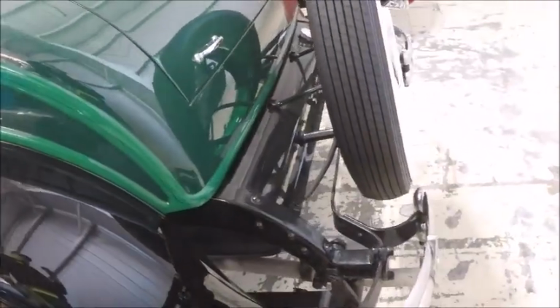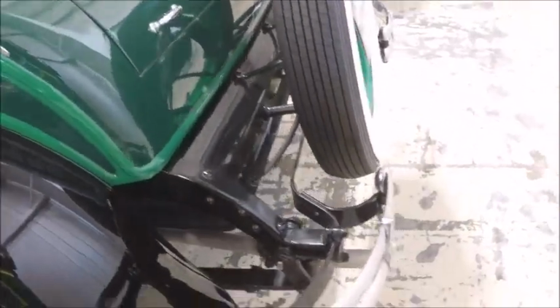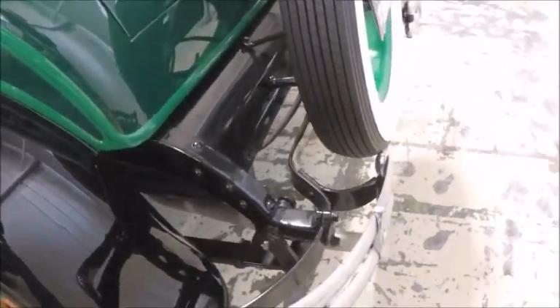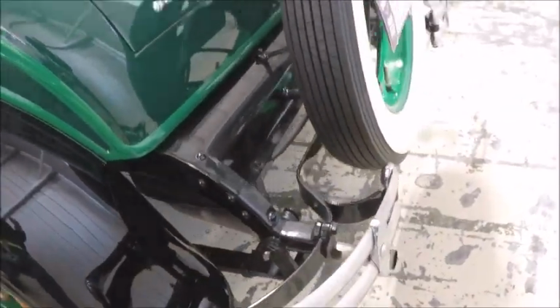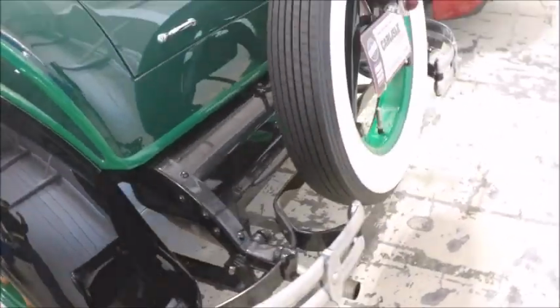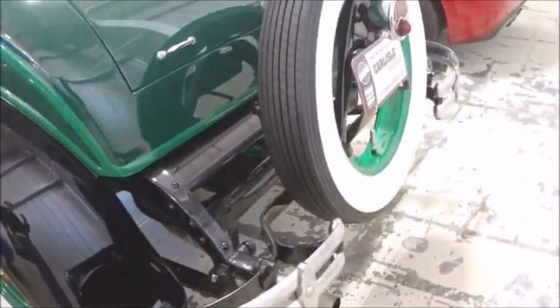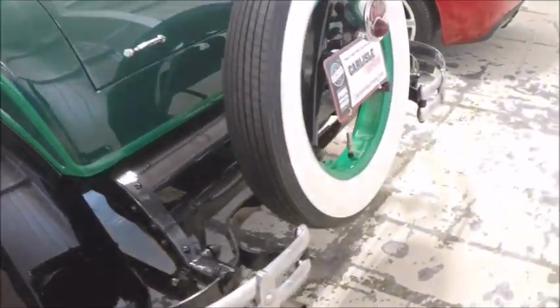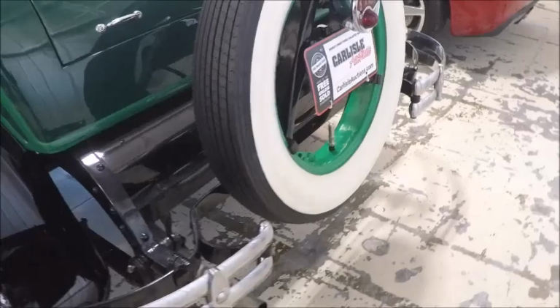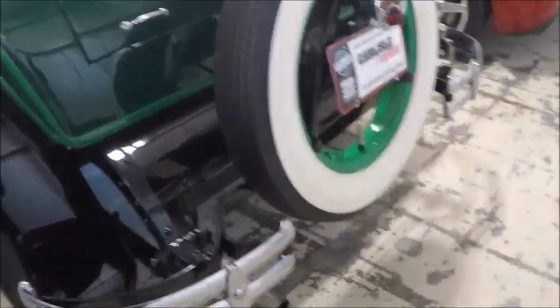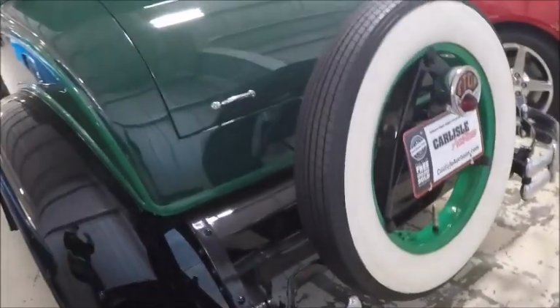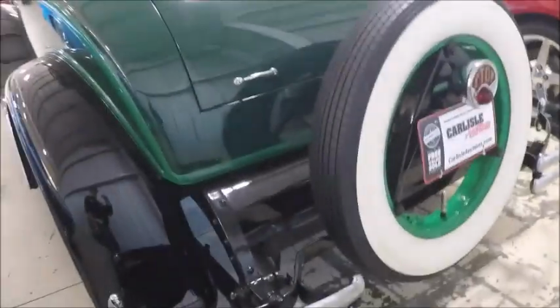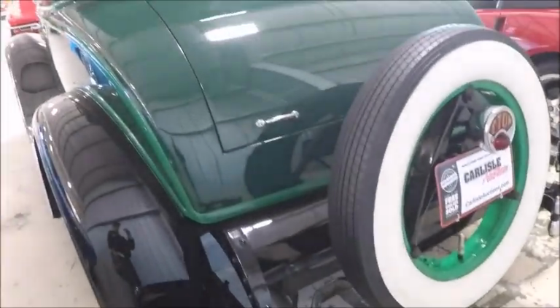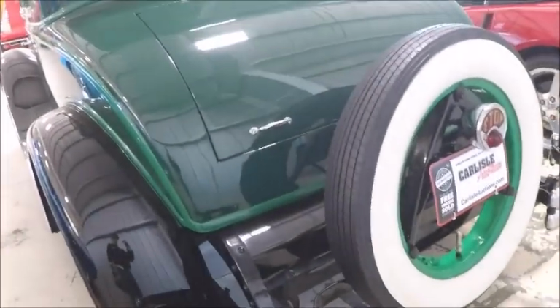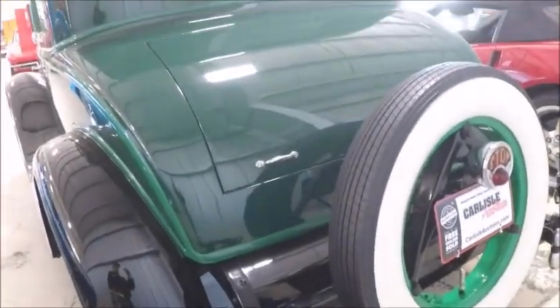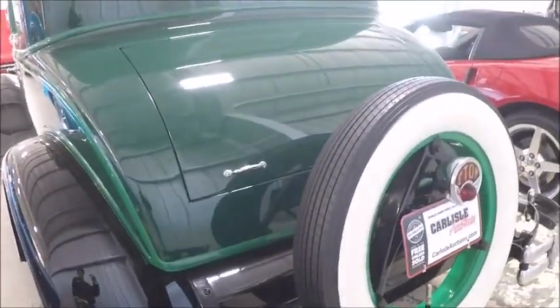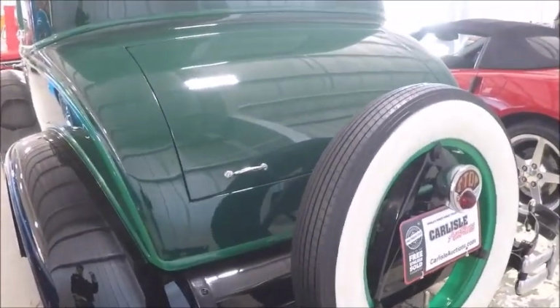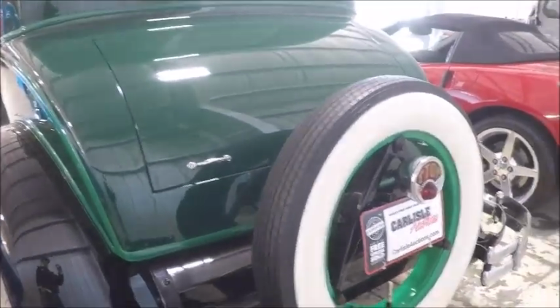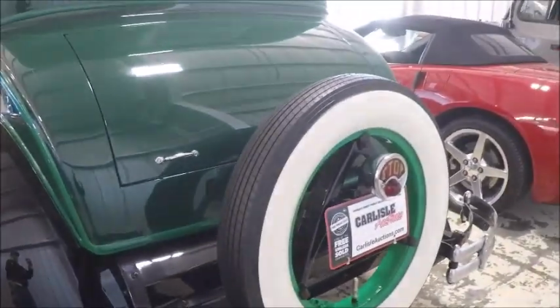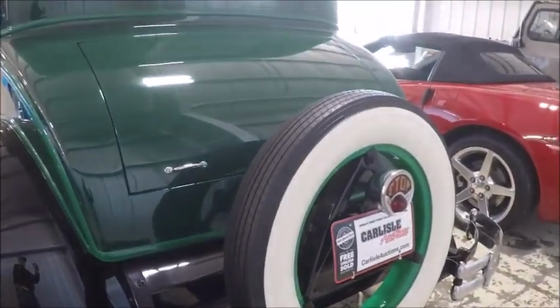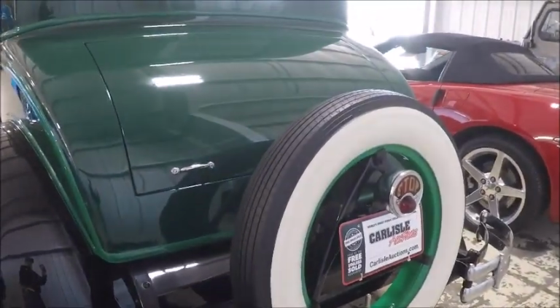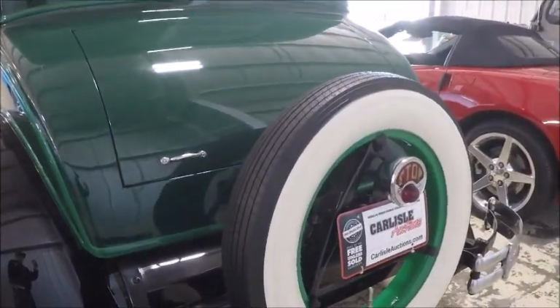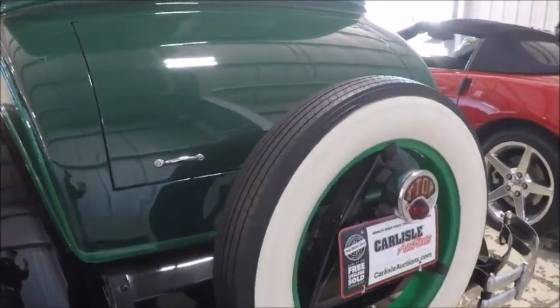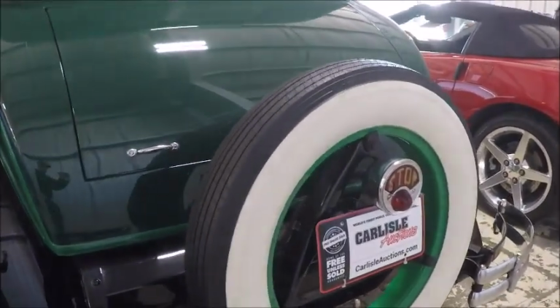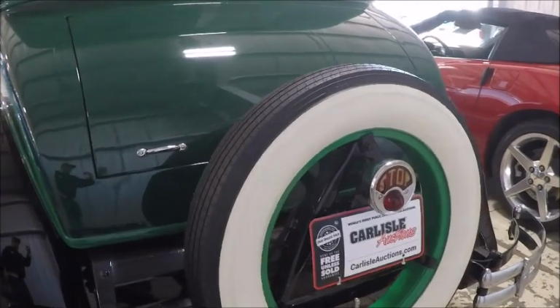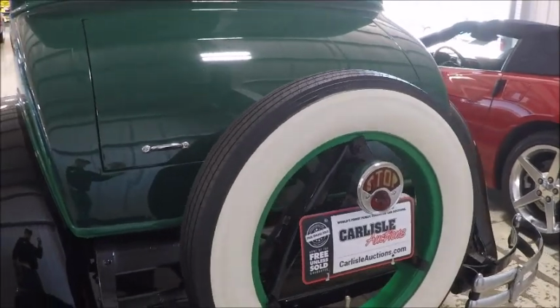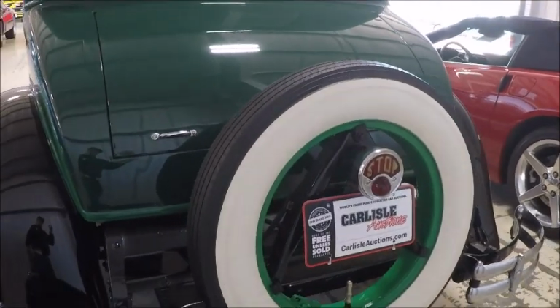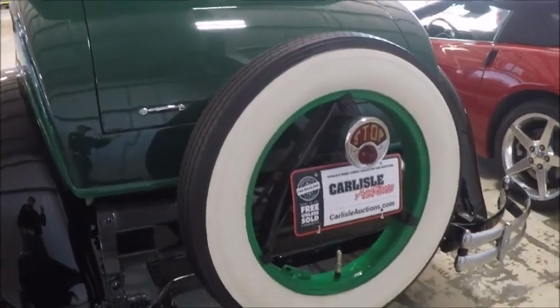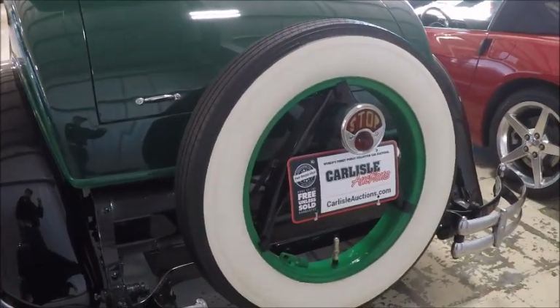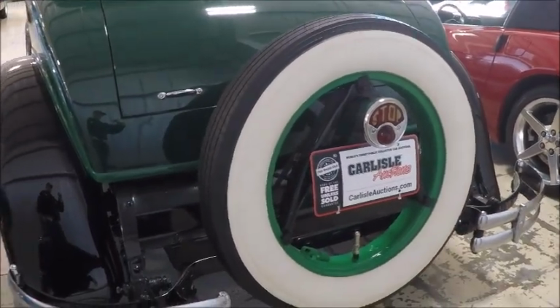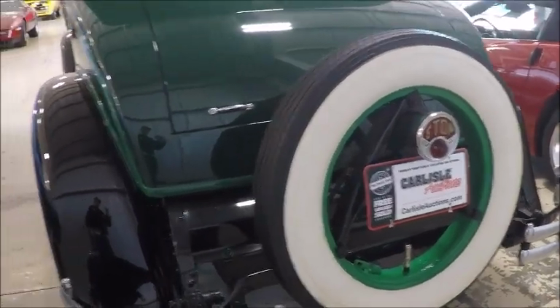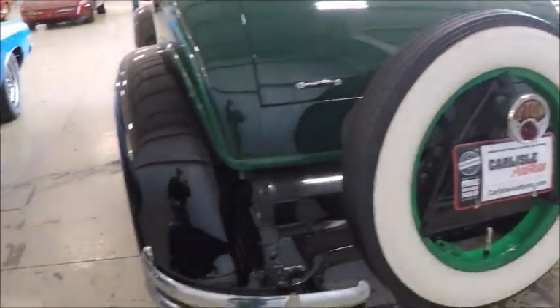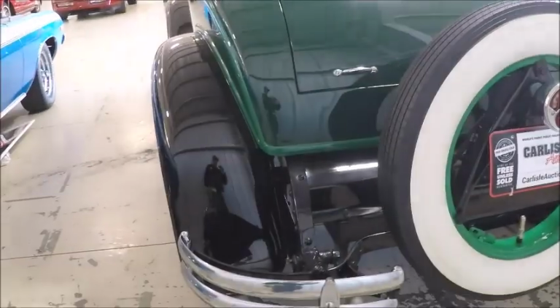Minimal bumpers in the back, and the spare is located right in the center. Notice that there is just one tail light — the stop light — right in the middle.